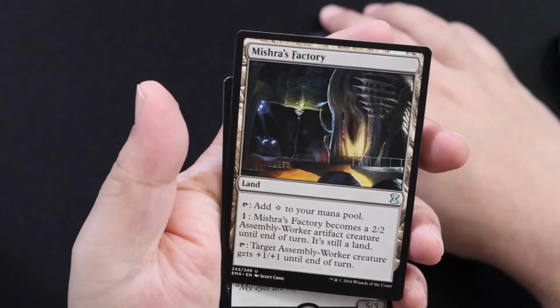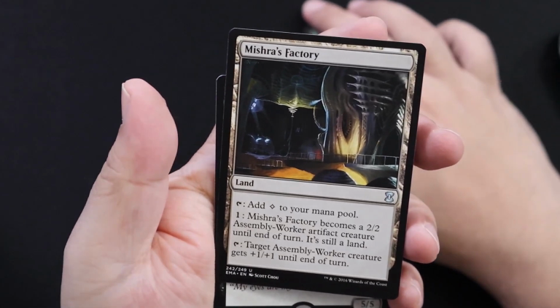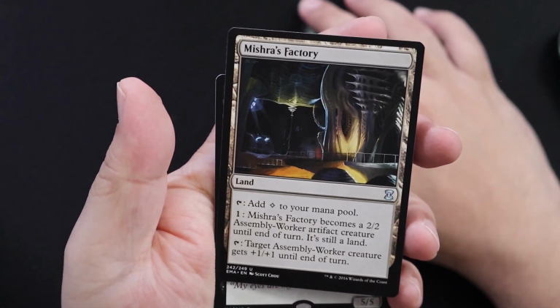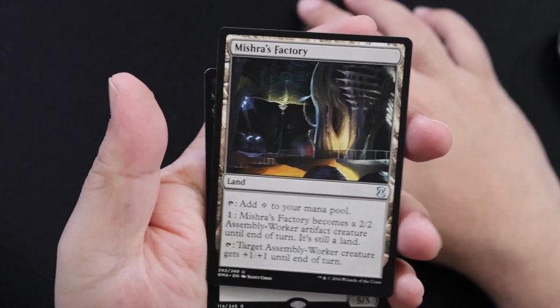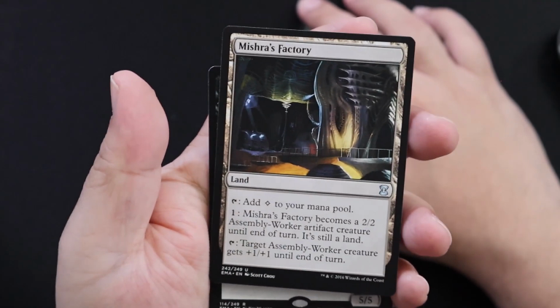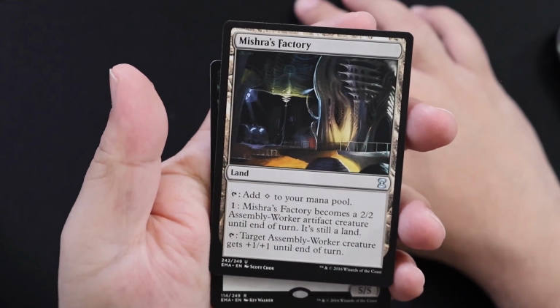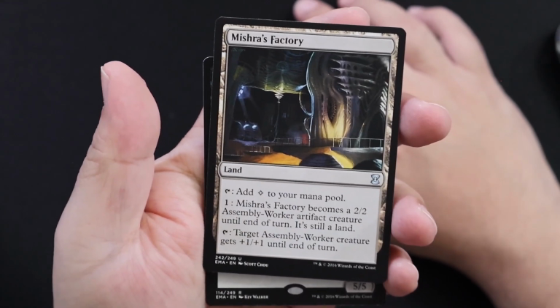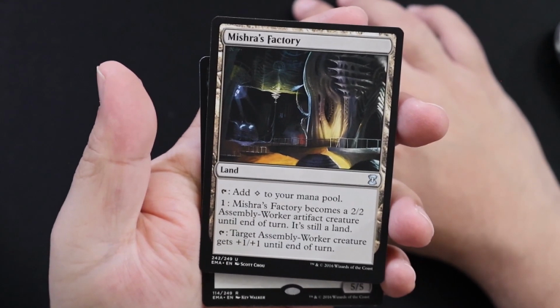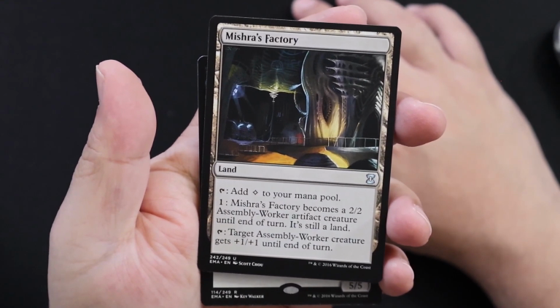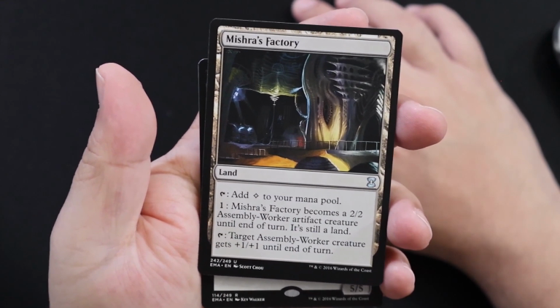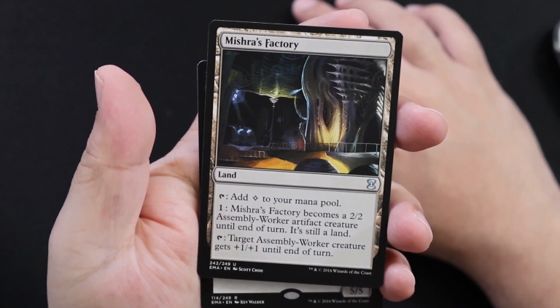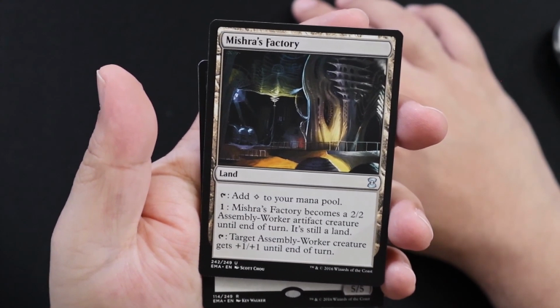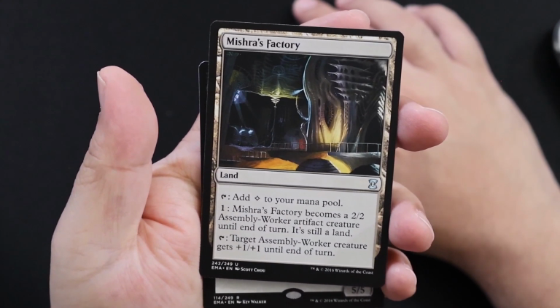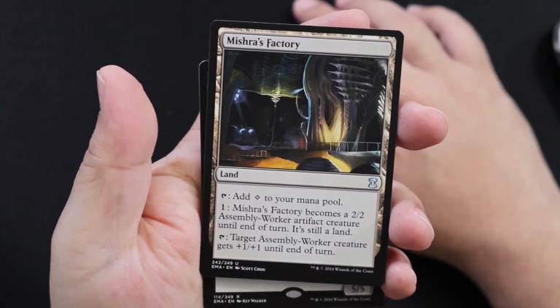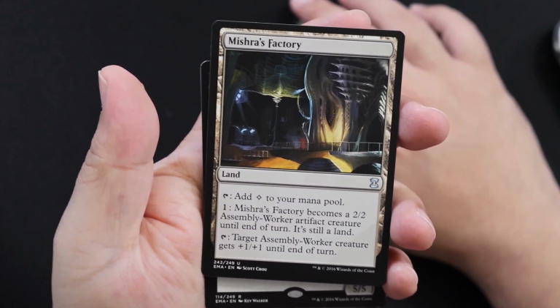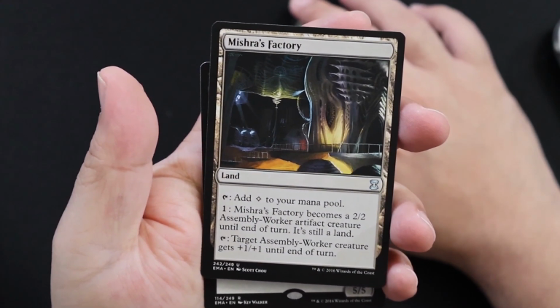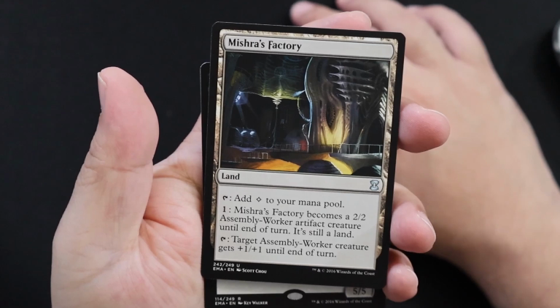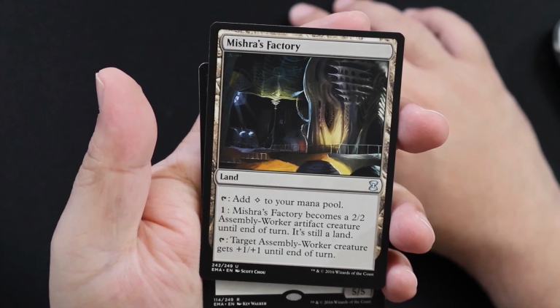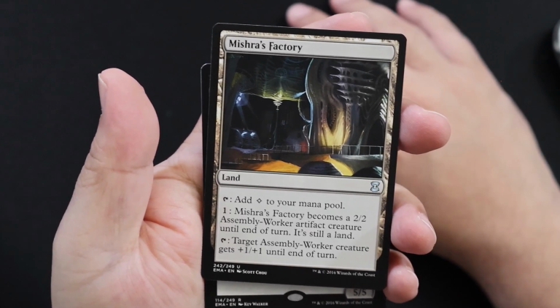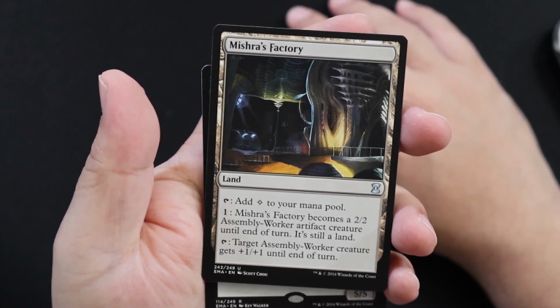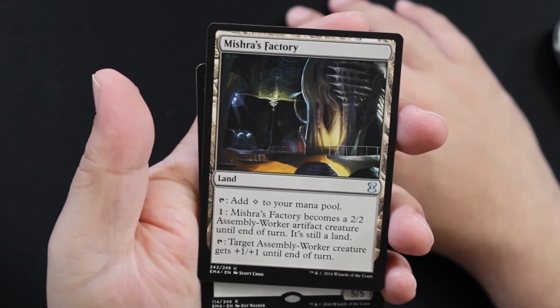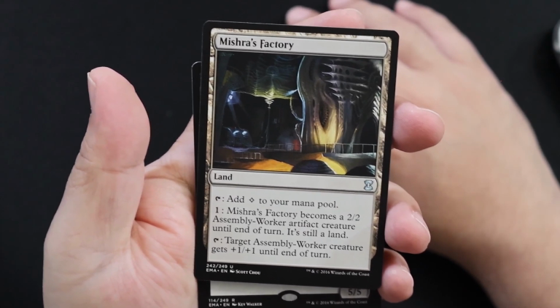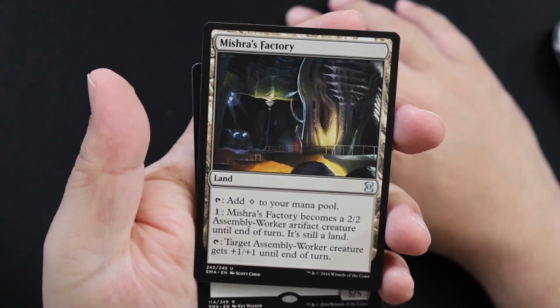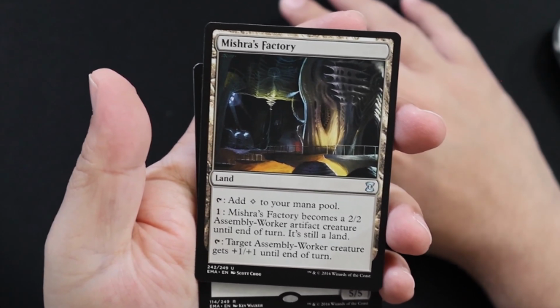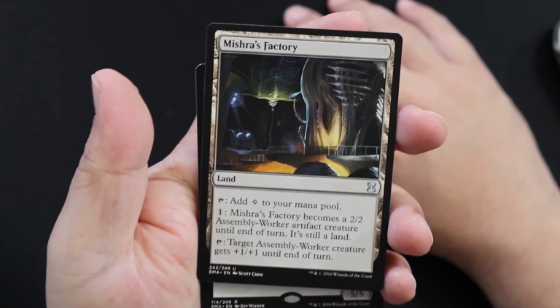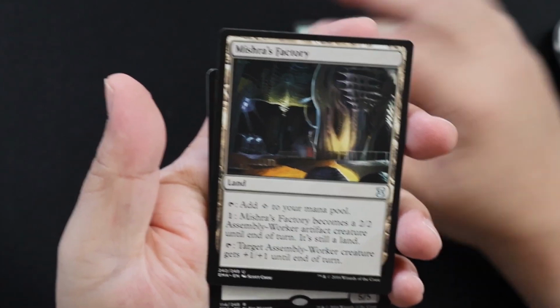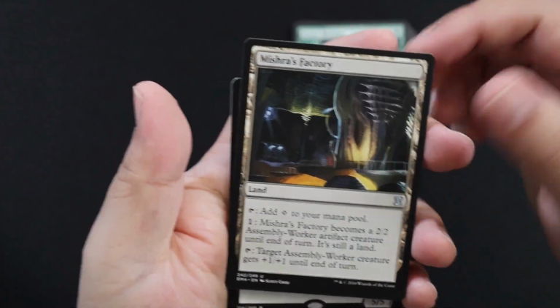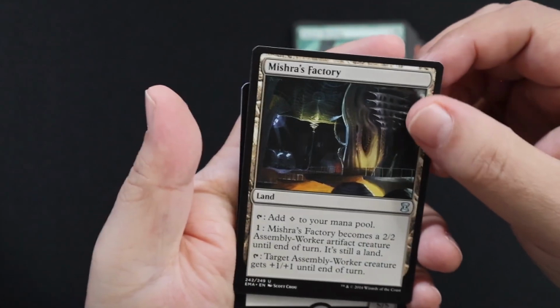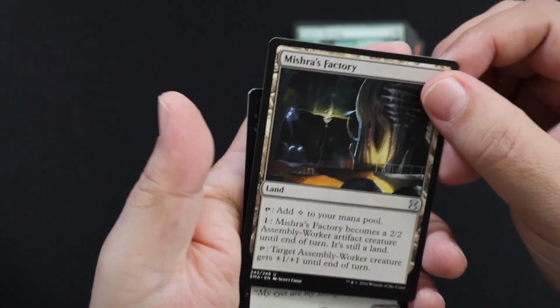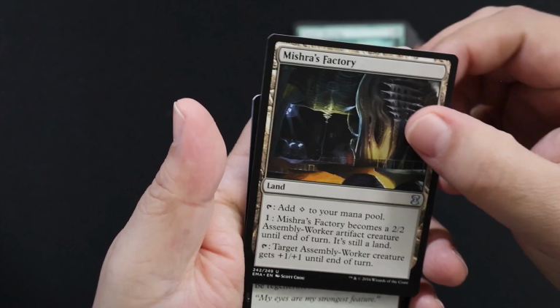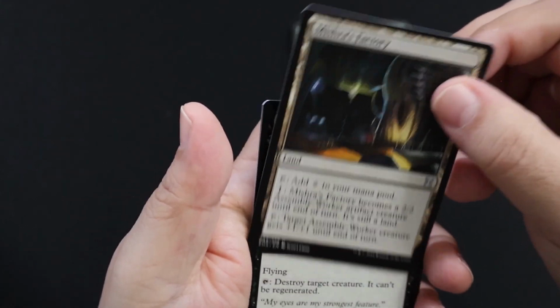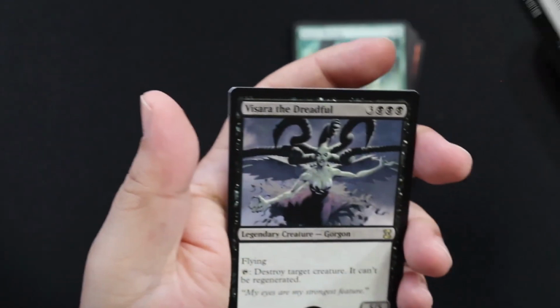Mishra's Factory — I have some of these from the original sets. So it's one of the classic artifact lands. It becomes a 2/2 assembly worker artifact creature and can also give assembly workers plus one plus one.